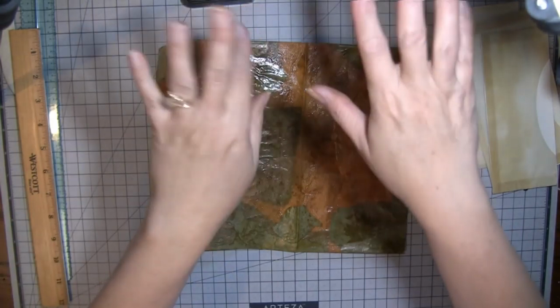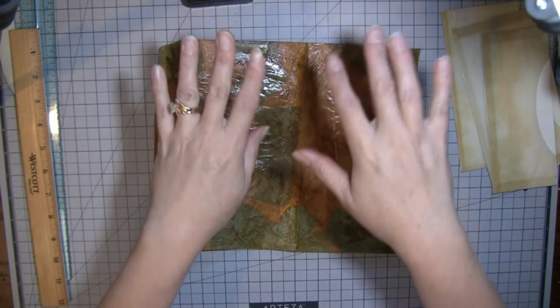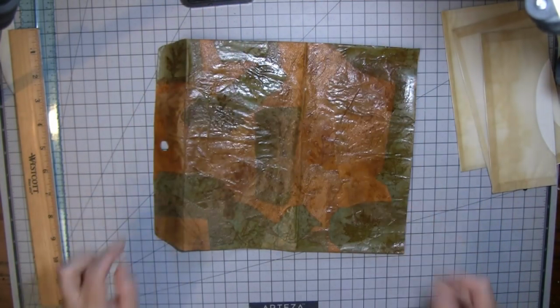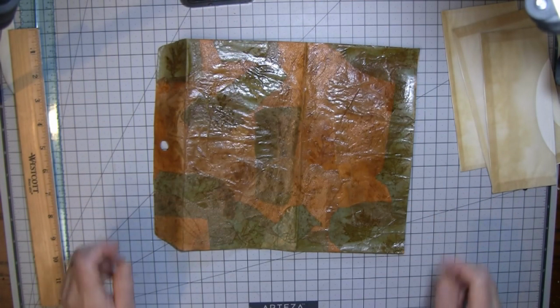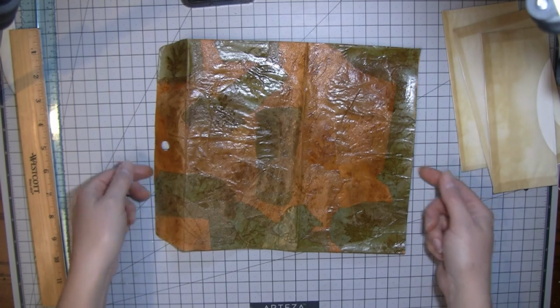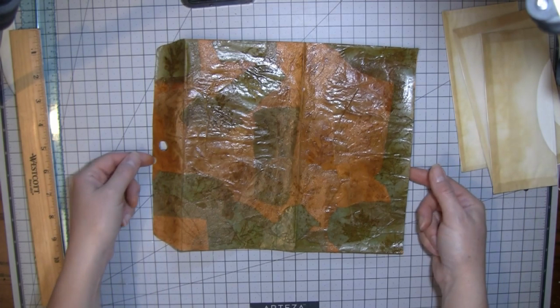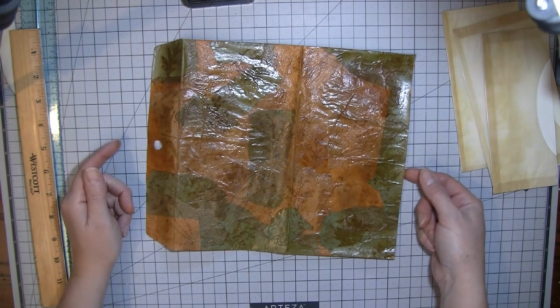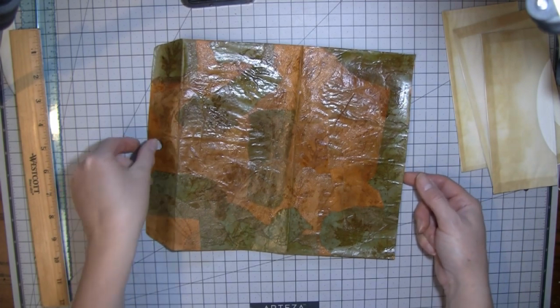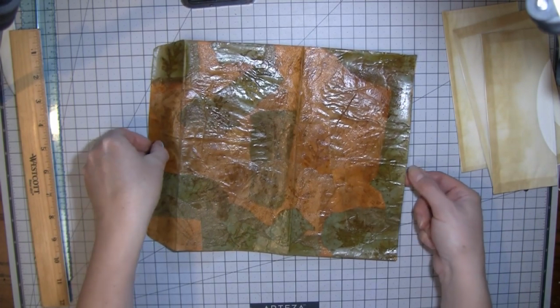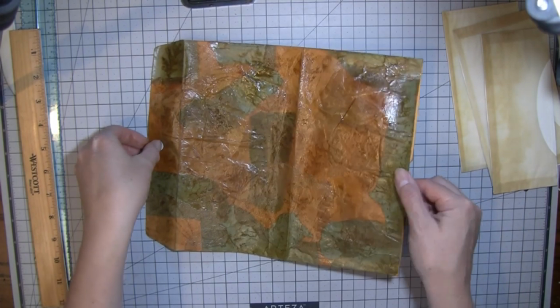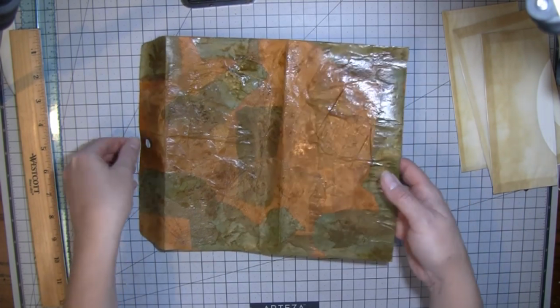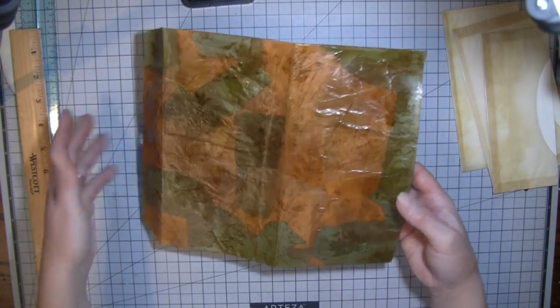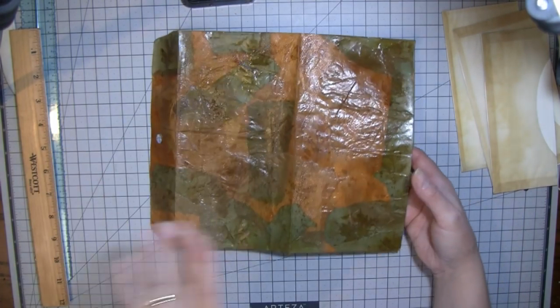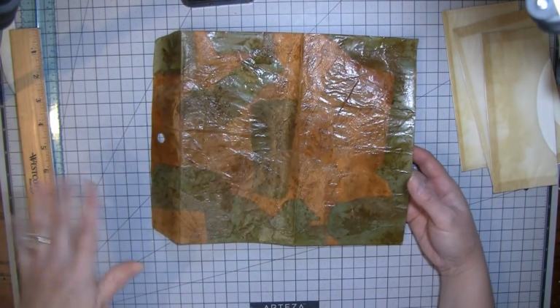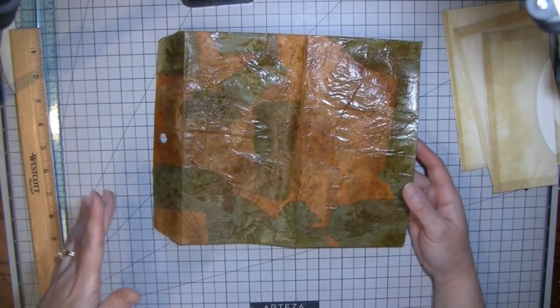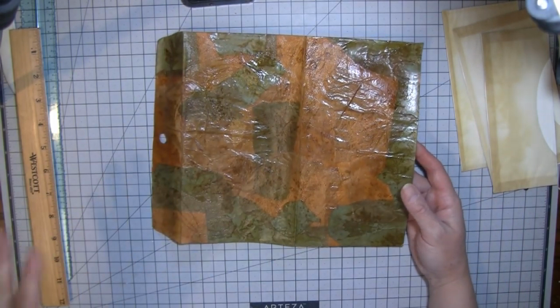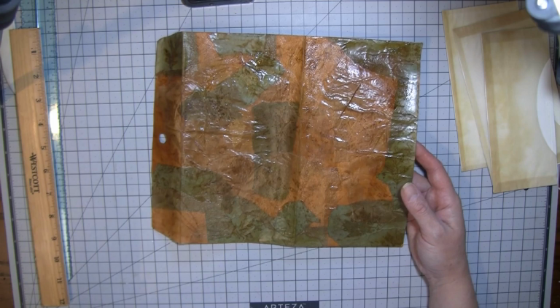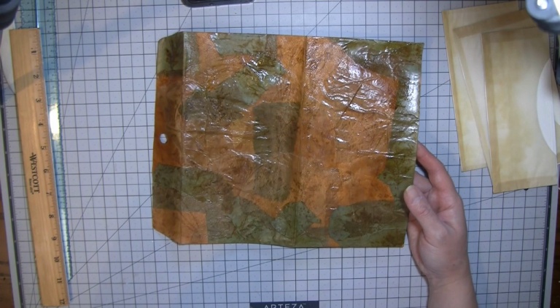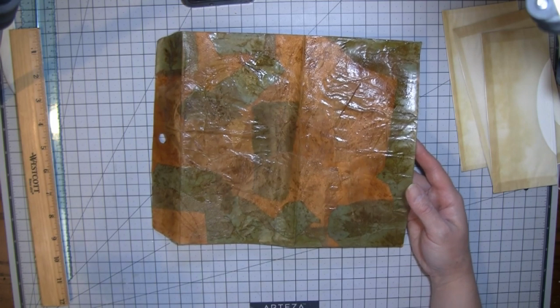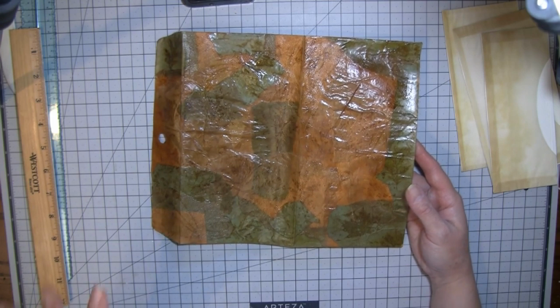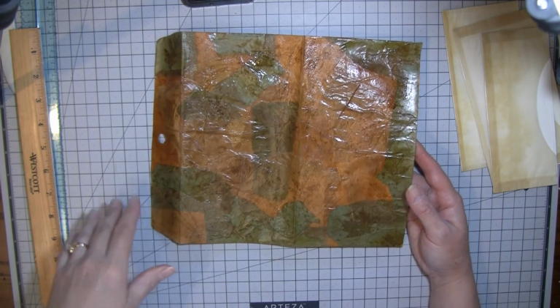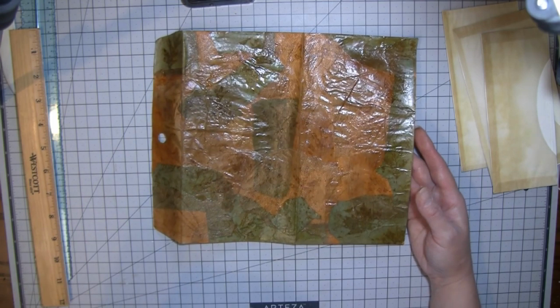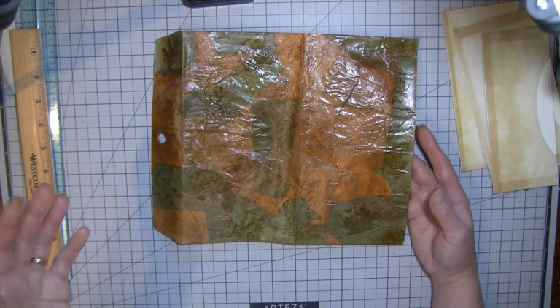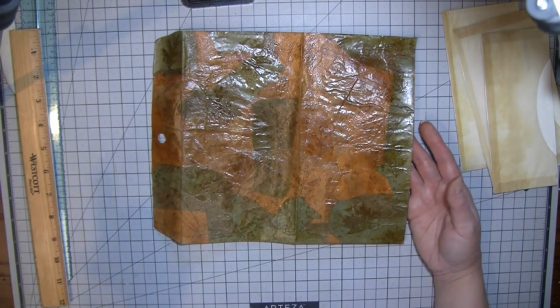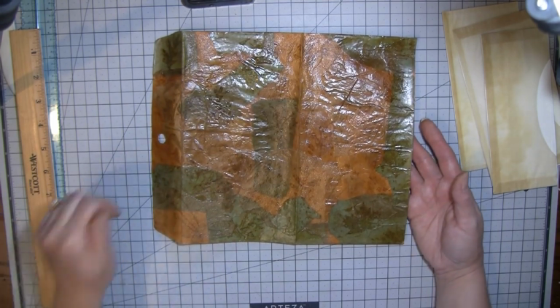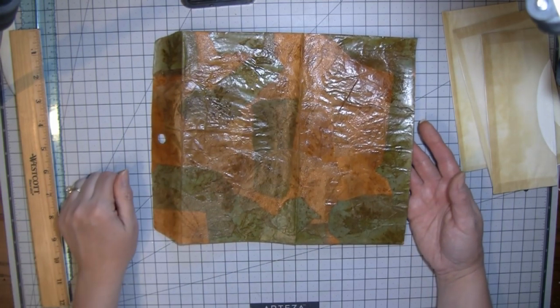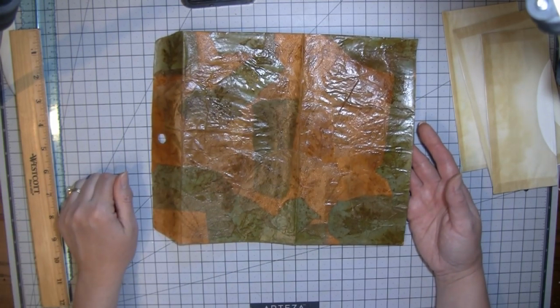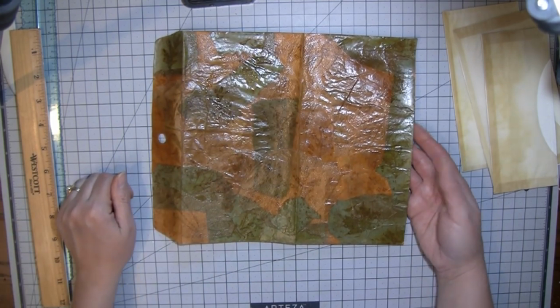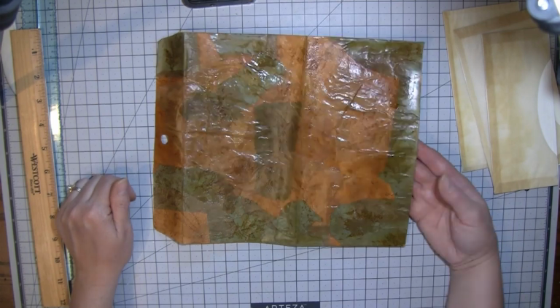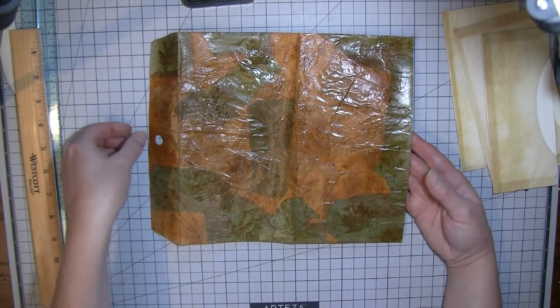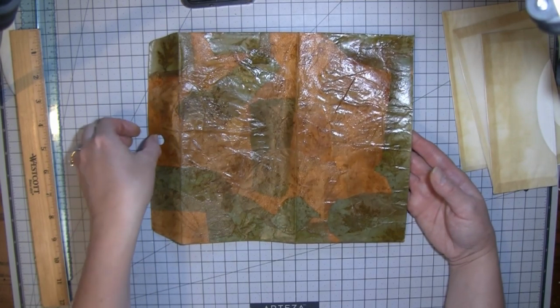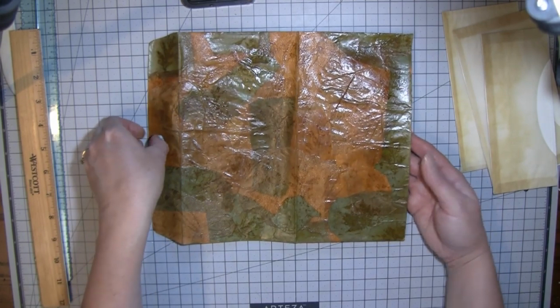Hi everybody, it's Amy at Crafty Cat. I just want to show you how this is coming along because I keep stopping and playing with it, then going to do something else and coming back. It's going to be done and you guys will never have seen any of it, so I thought I'd better show you now.